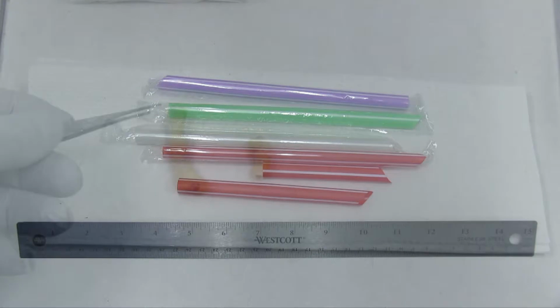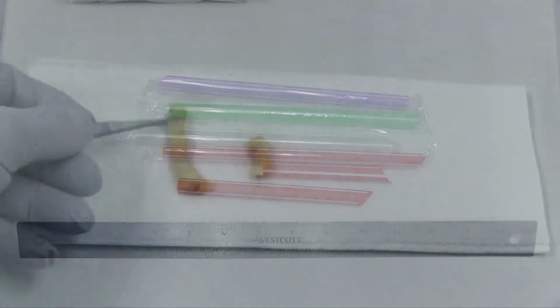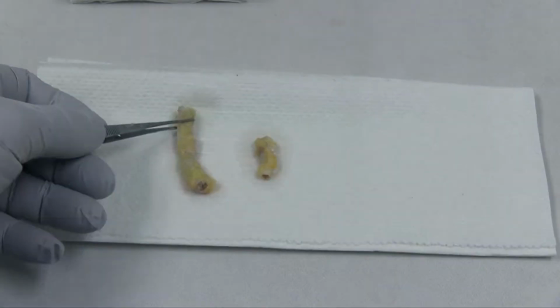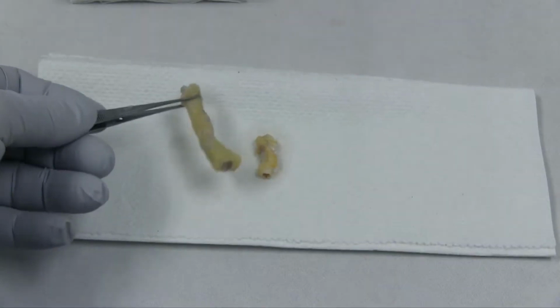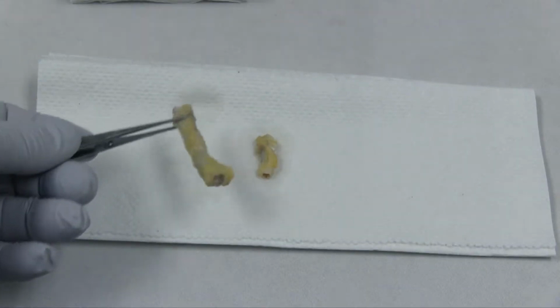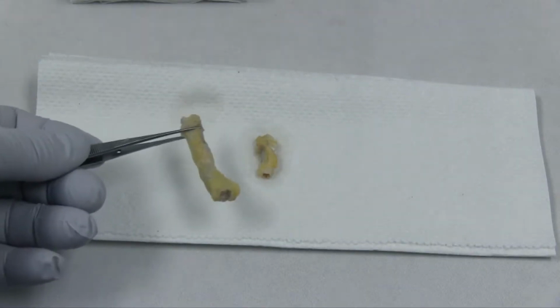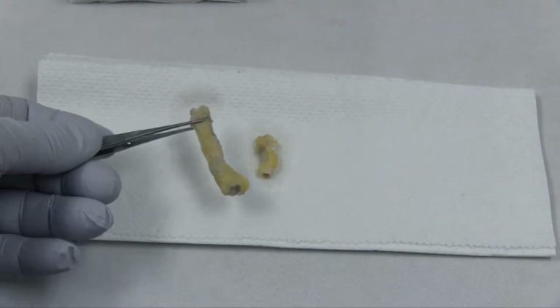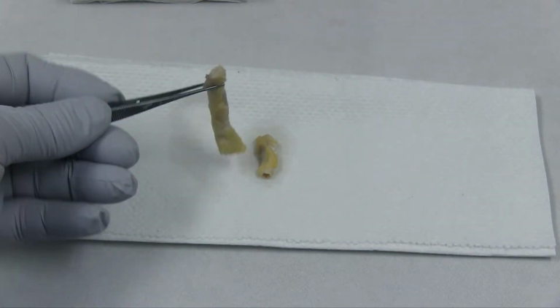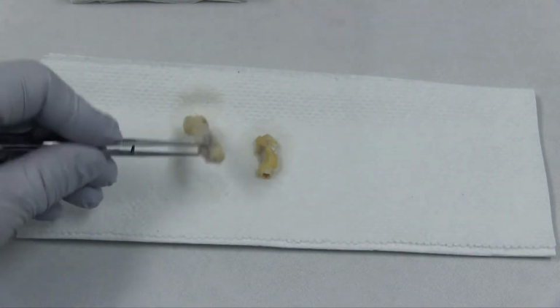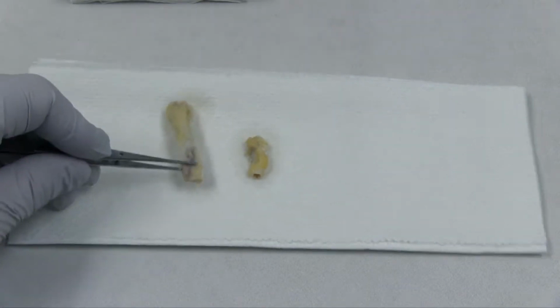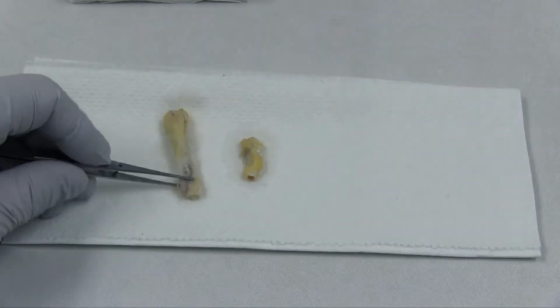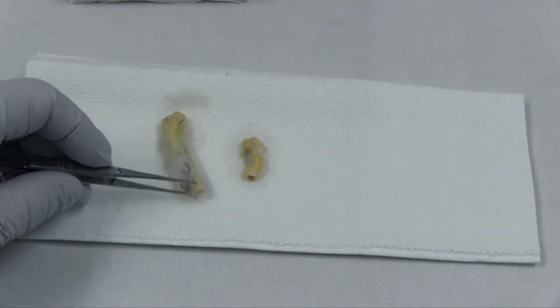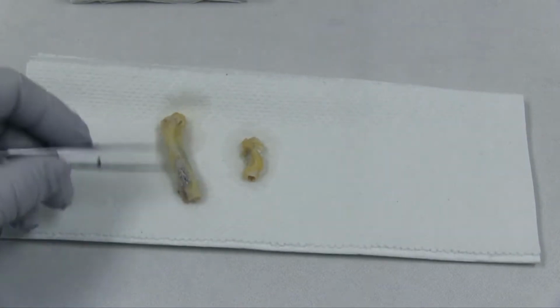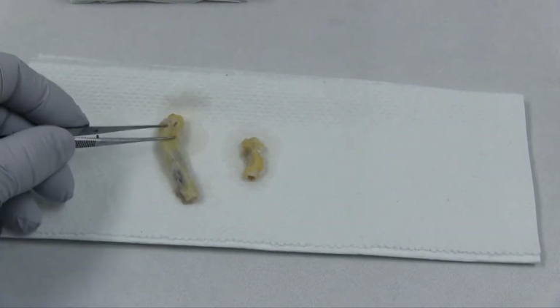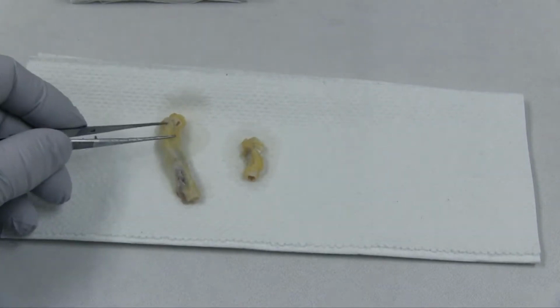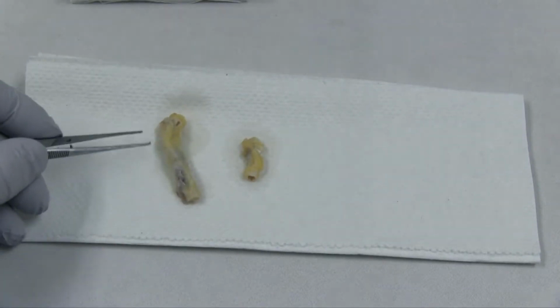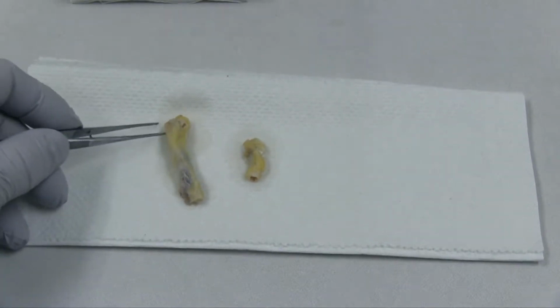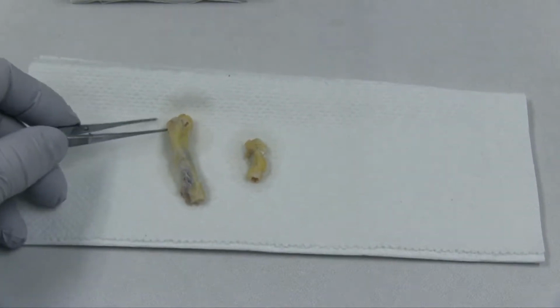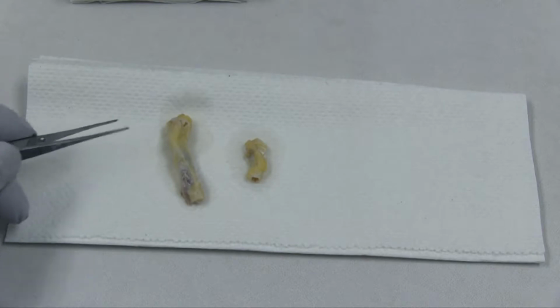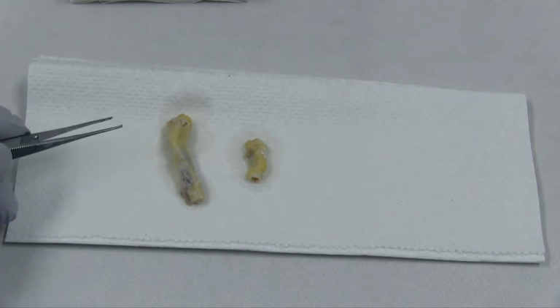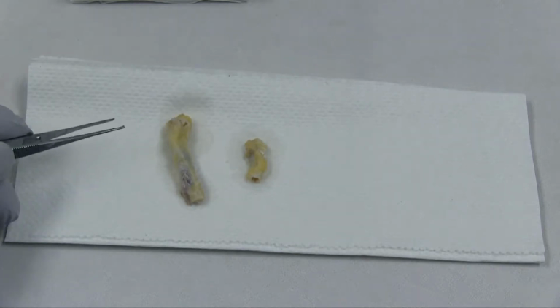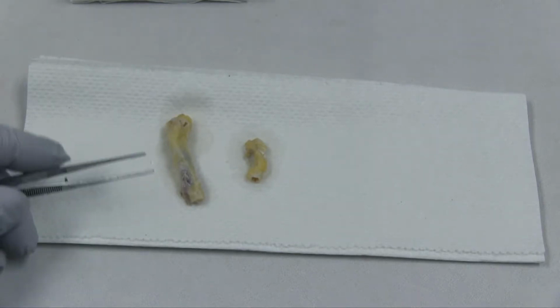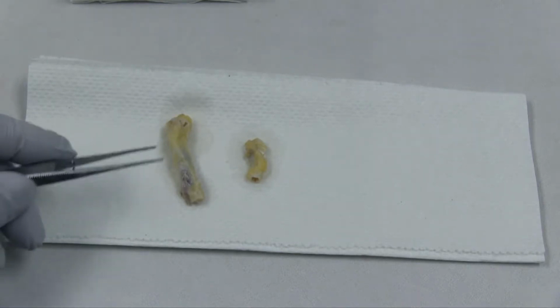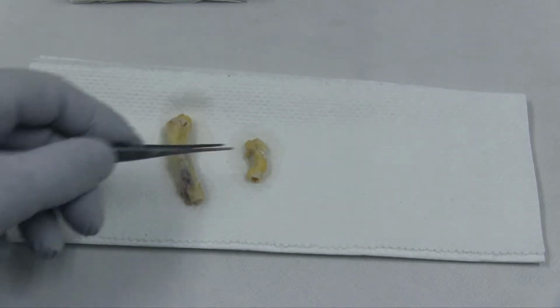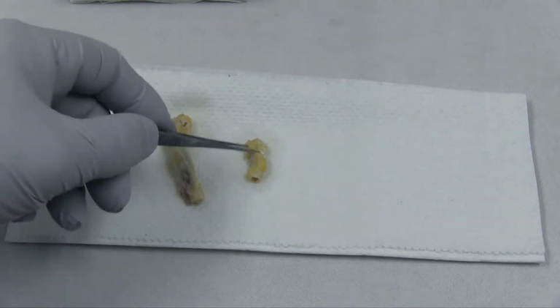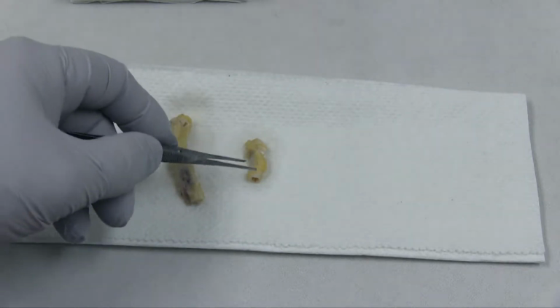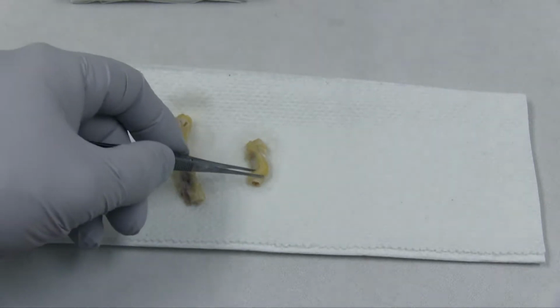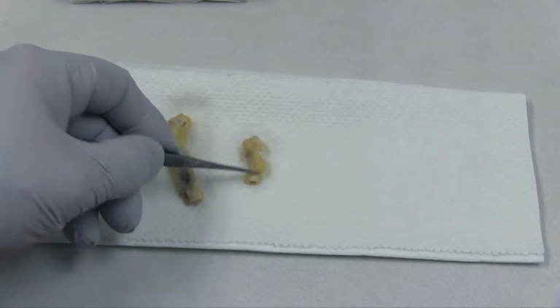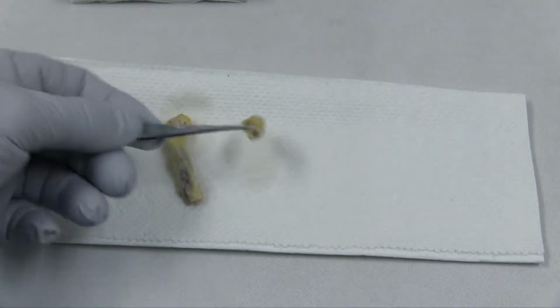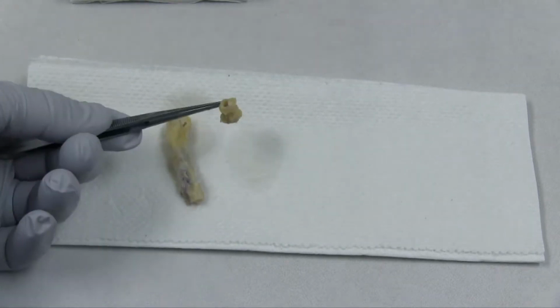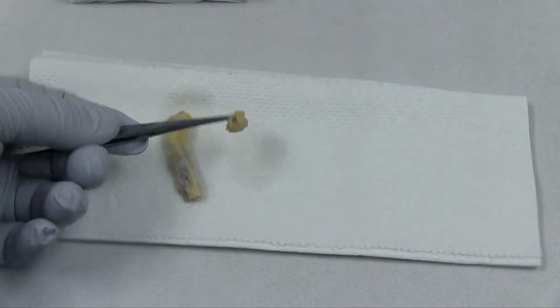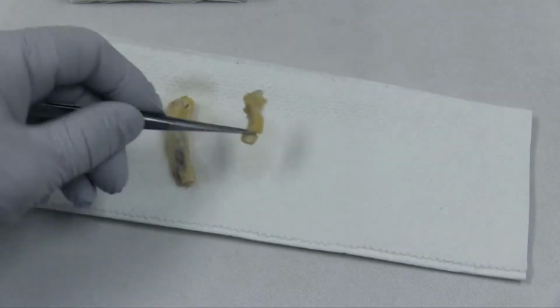I am processing two stents today. The longer one is from the left anterior descending coronary artery, and the other is from the left circumflex coronary artery.